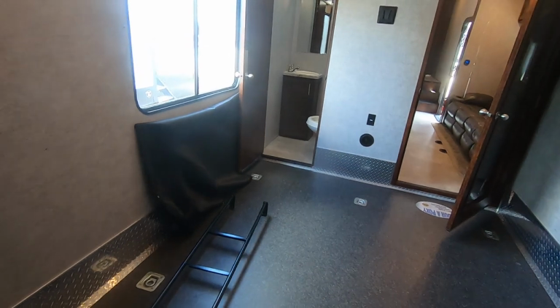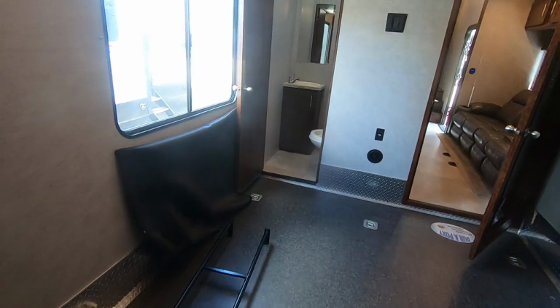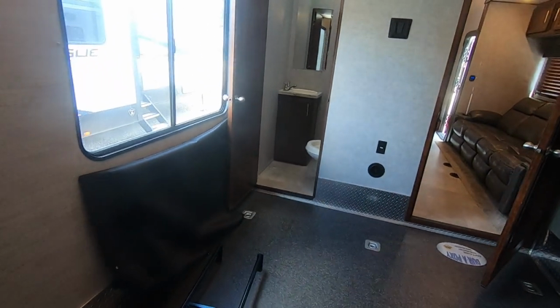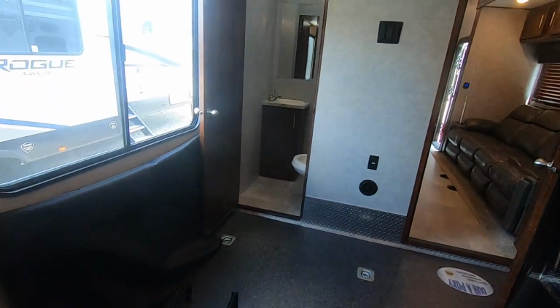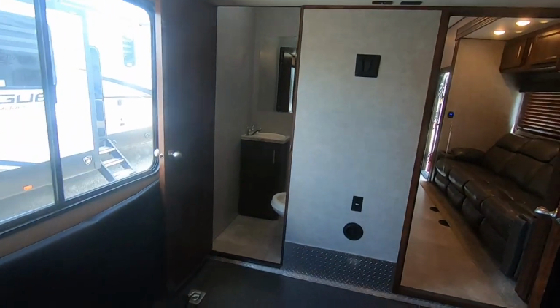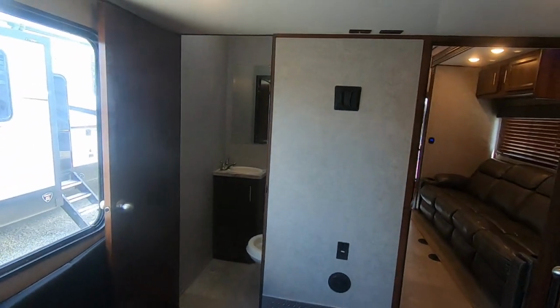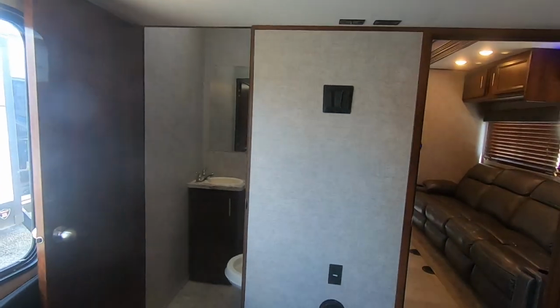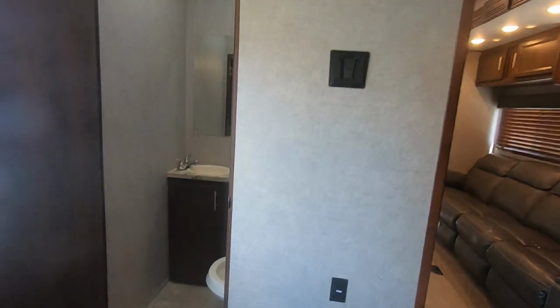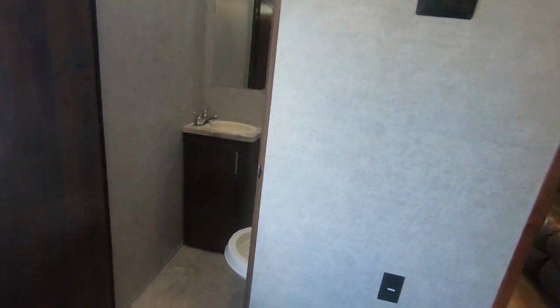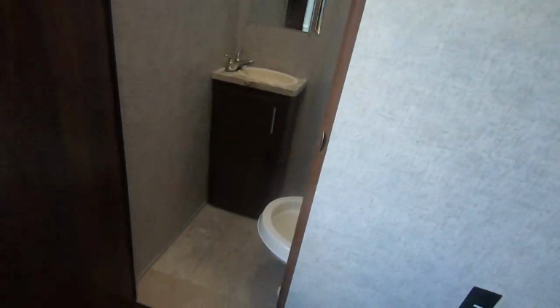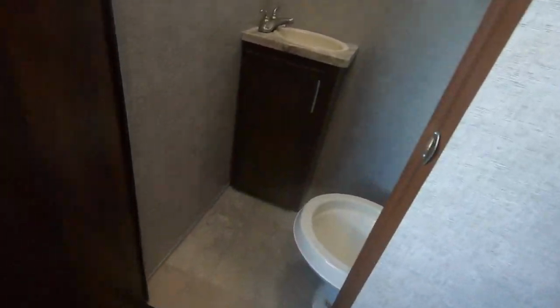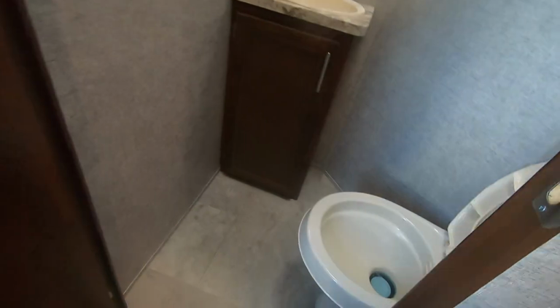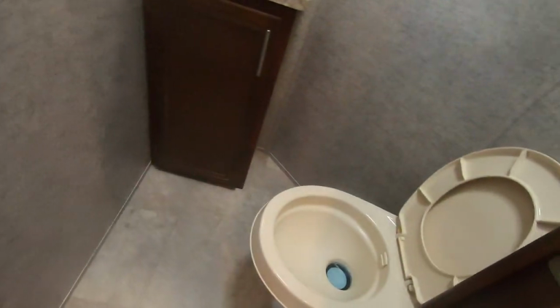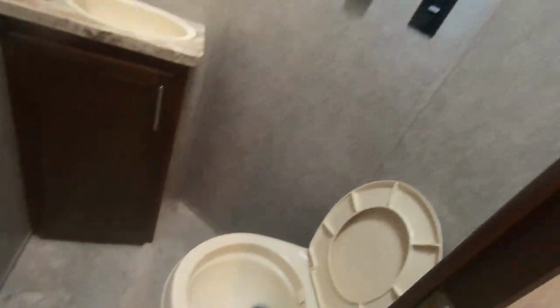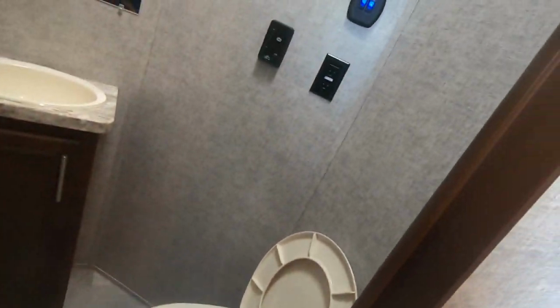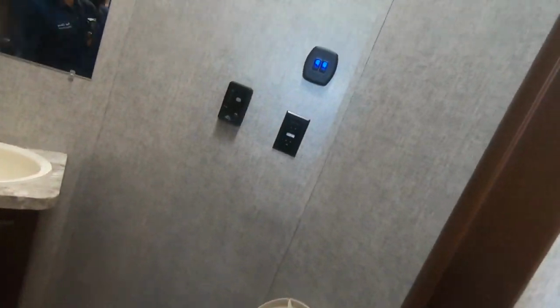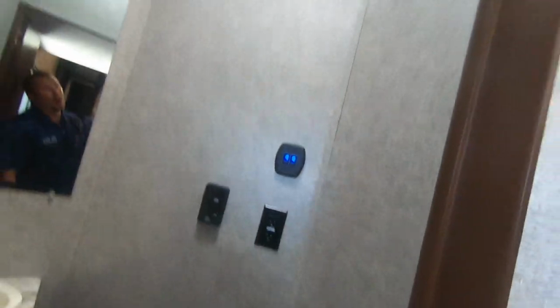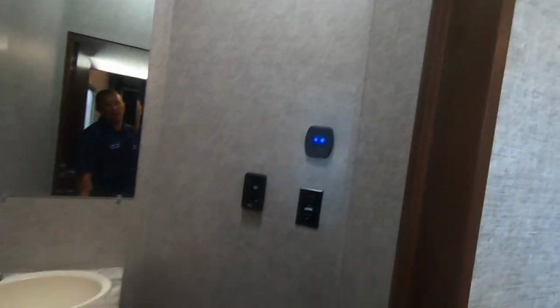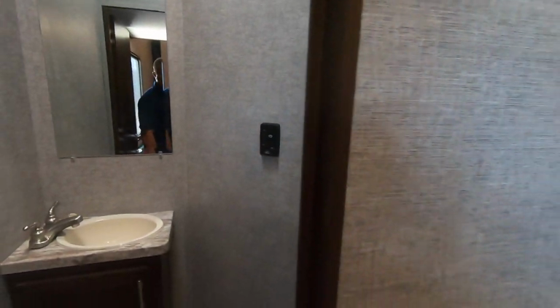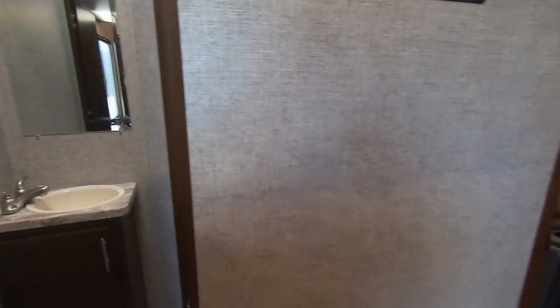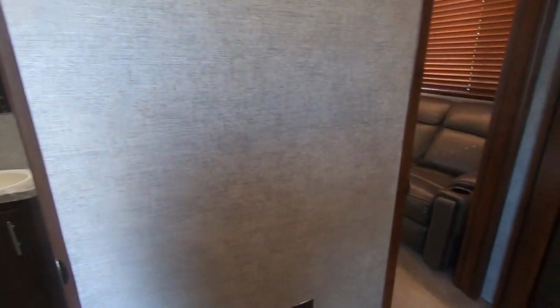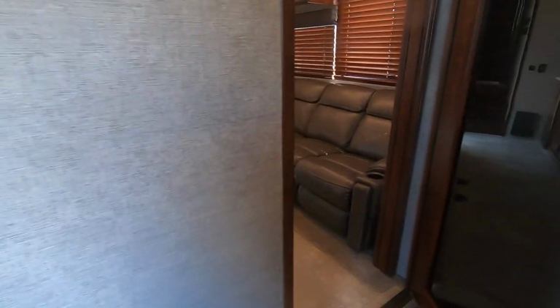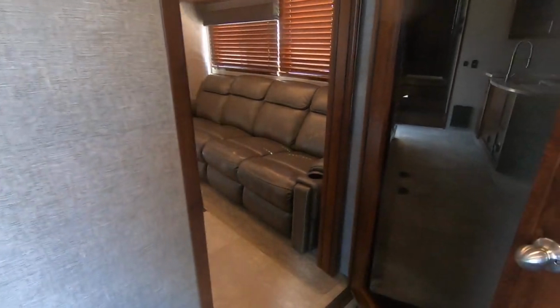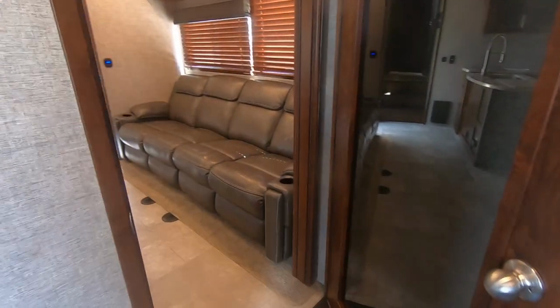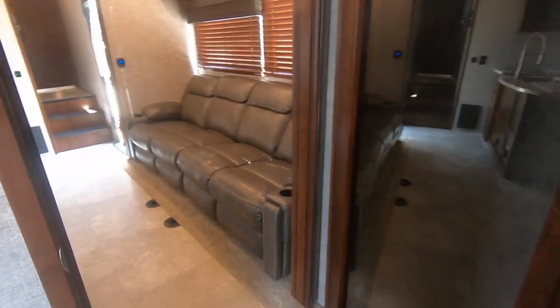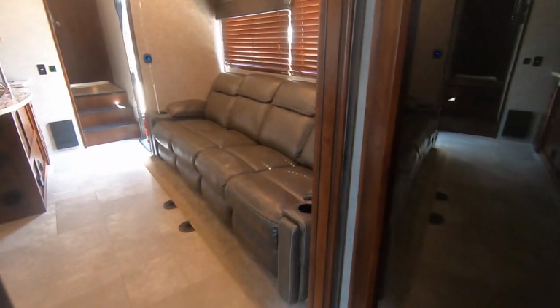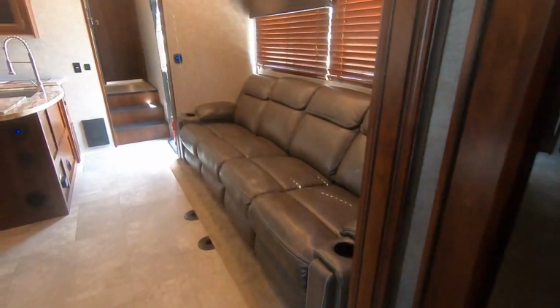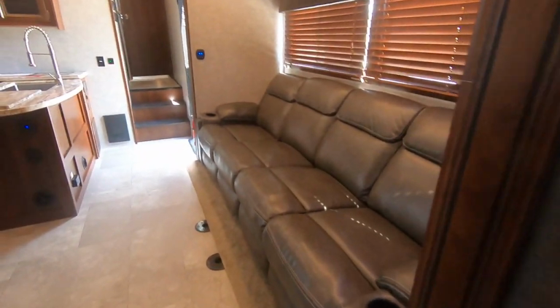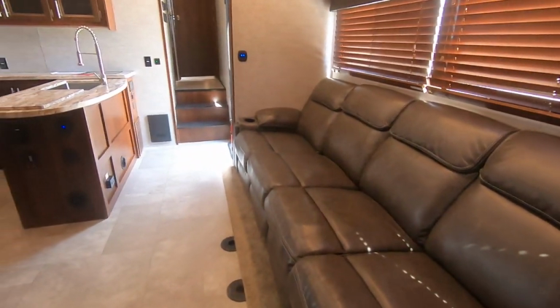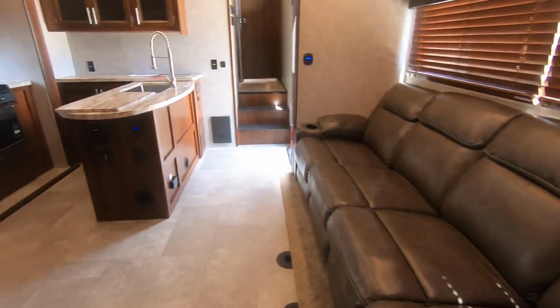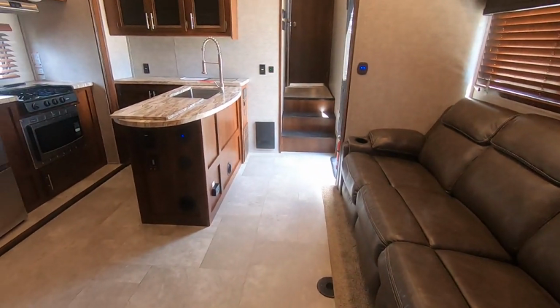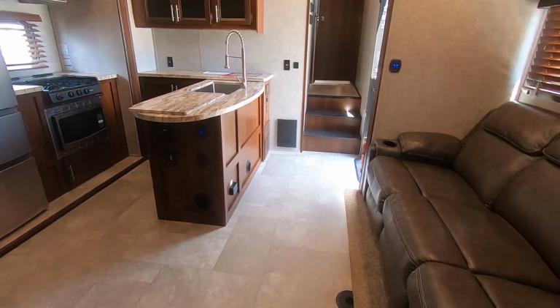Half bath. Place for a TV. Foot flush toilet. Very nice, very clean — it's like new, smells new.